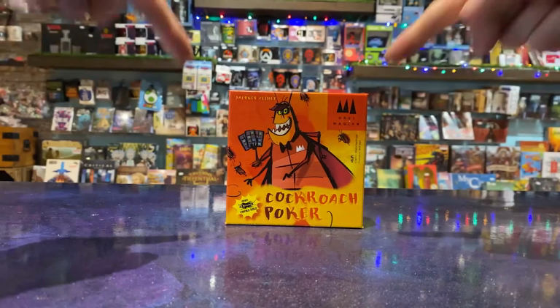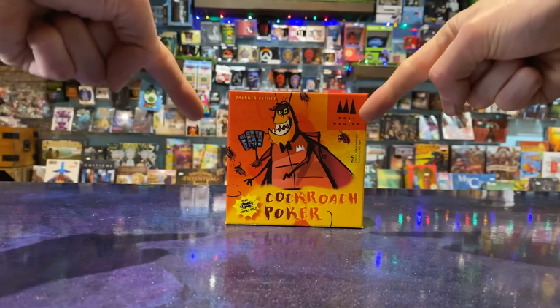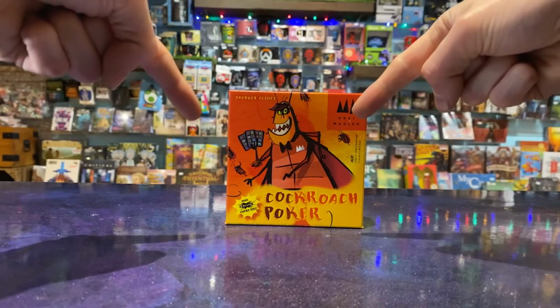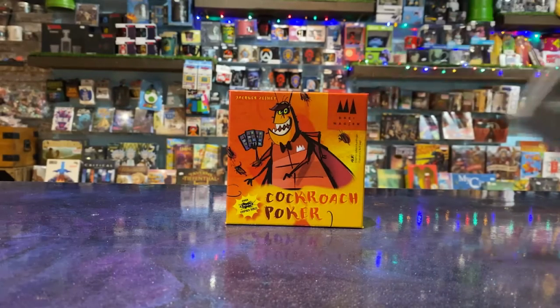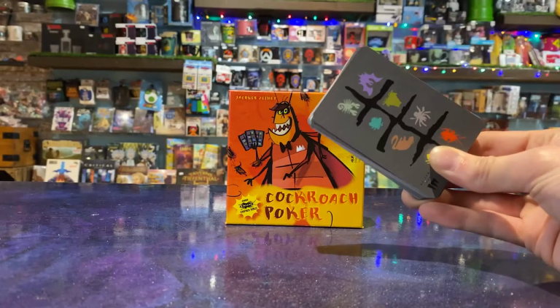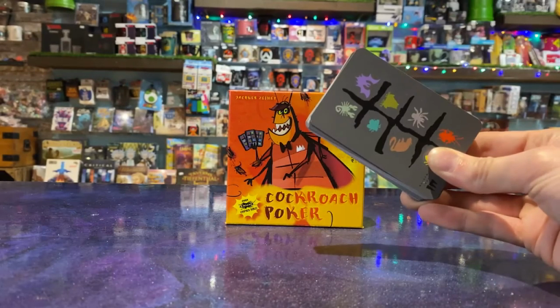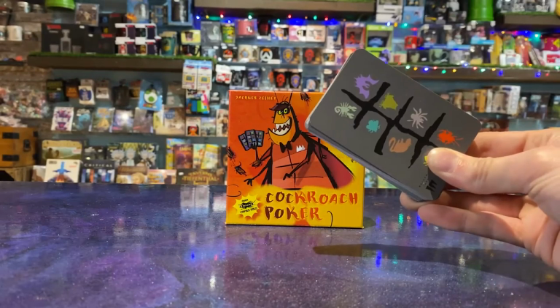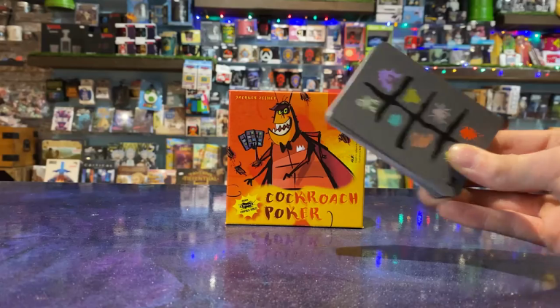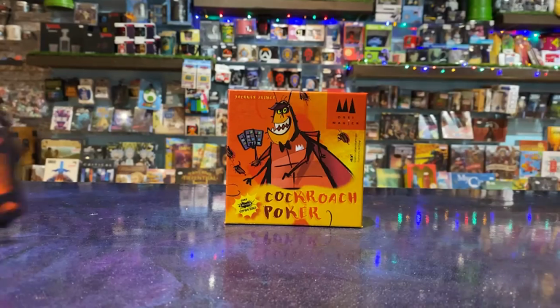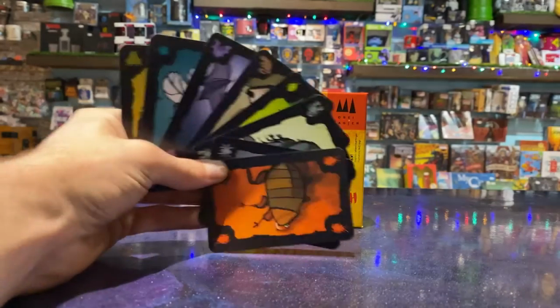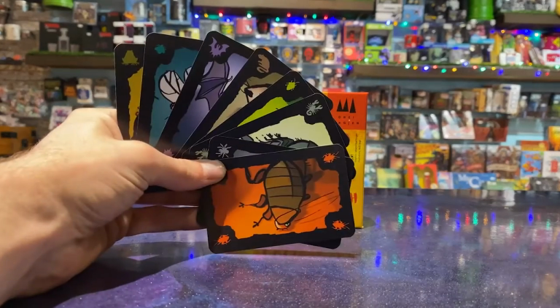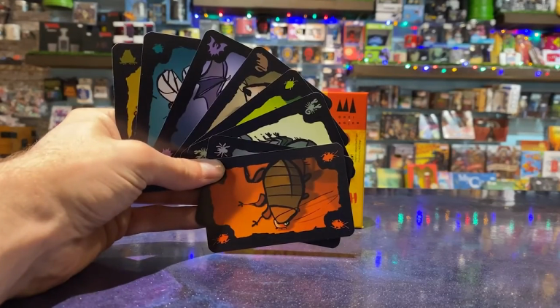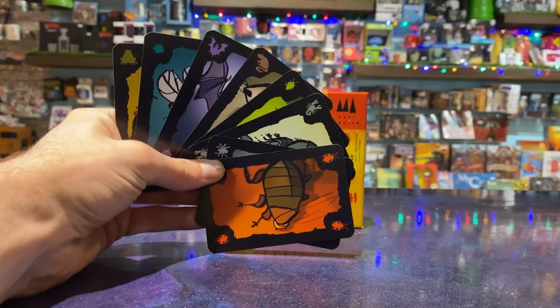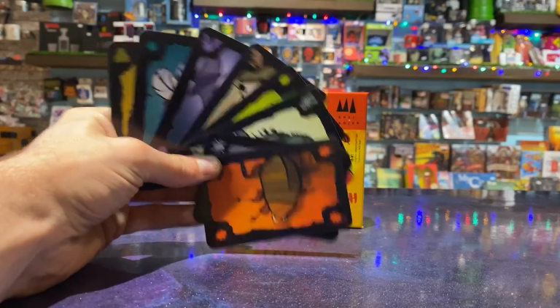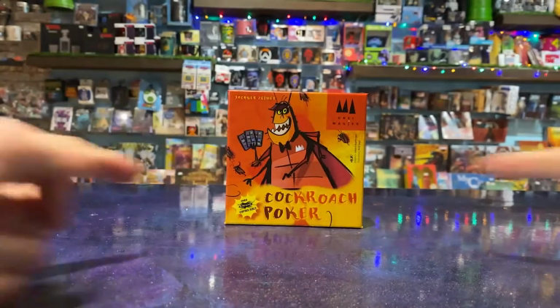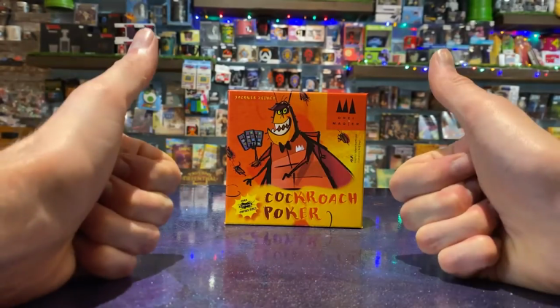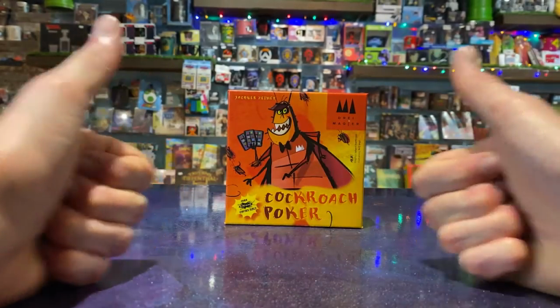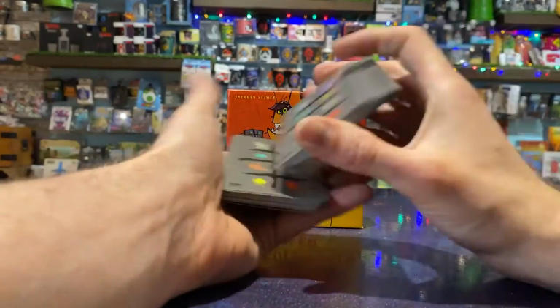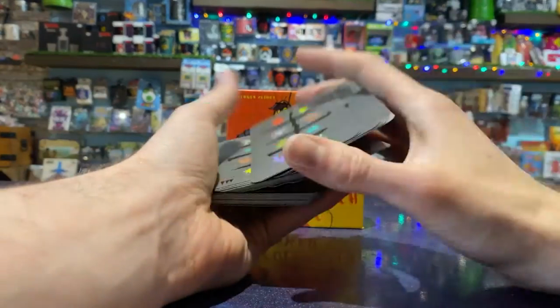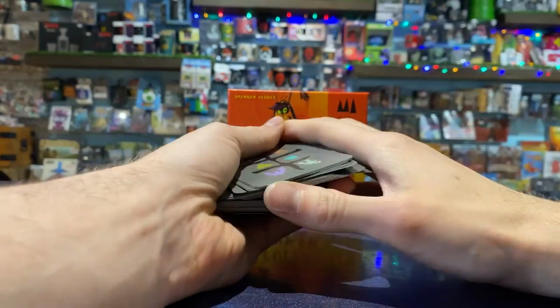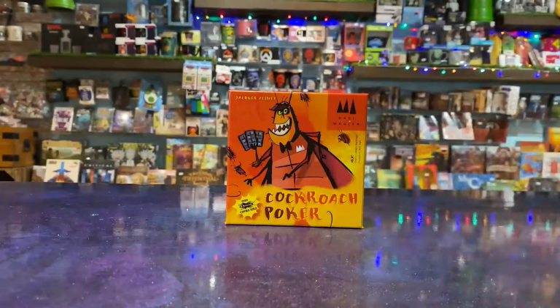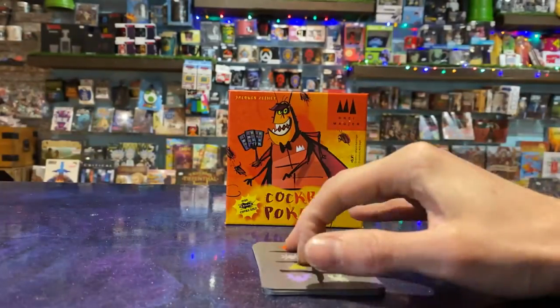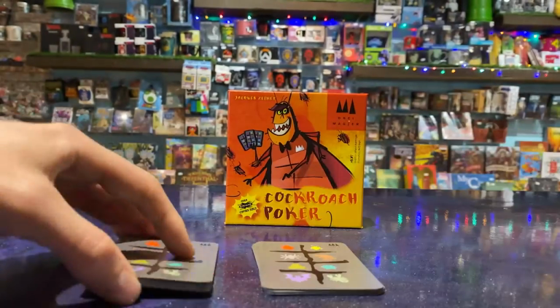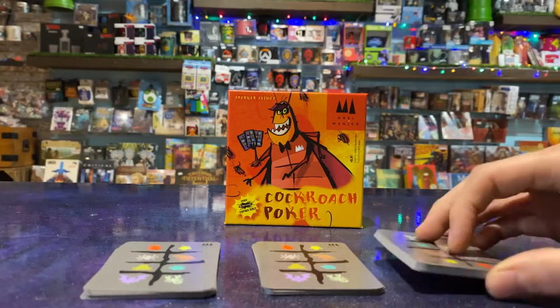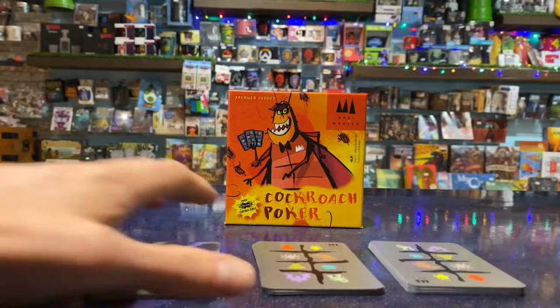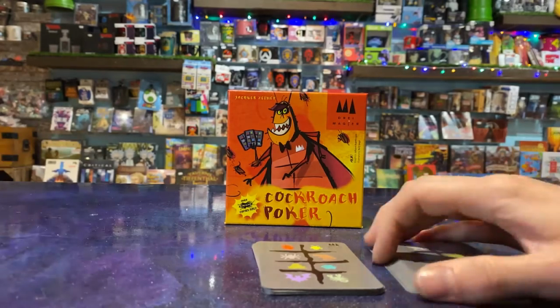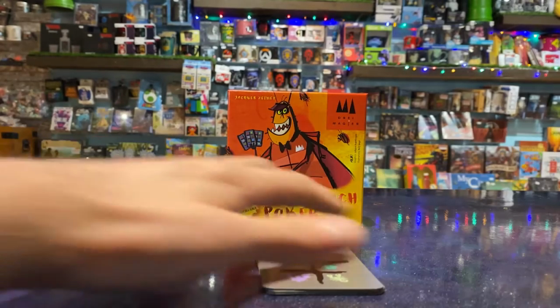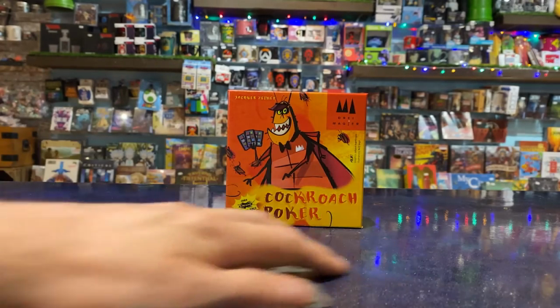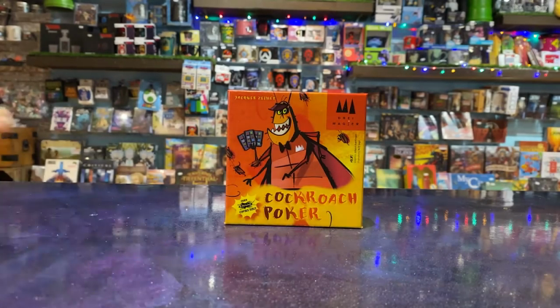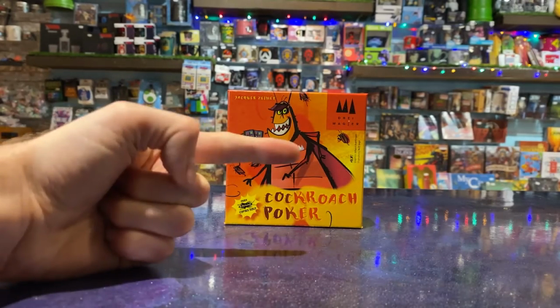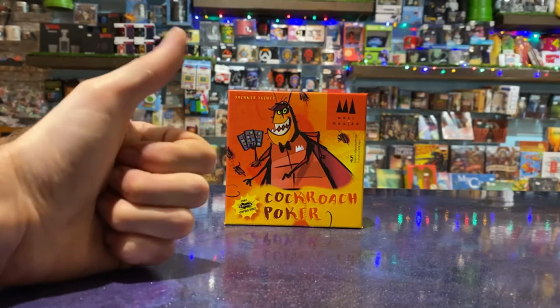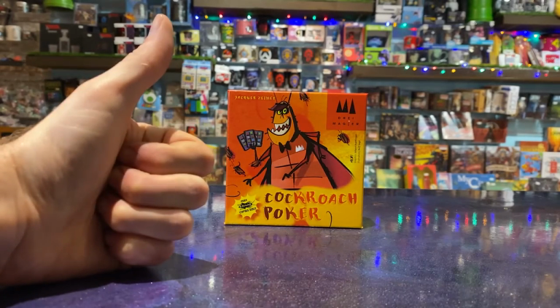Cockroach Poker consists of 64 cards with eight different creatures on. To set up, shuffle the deck and deal the cards equally between each player. Pick a starting player.